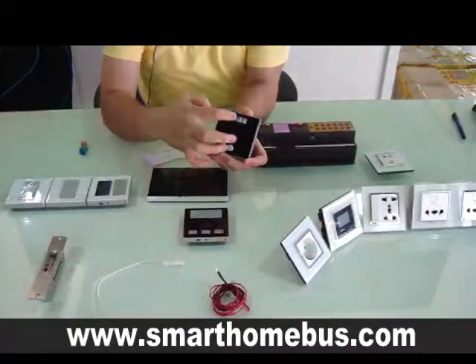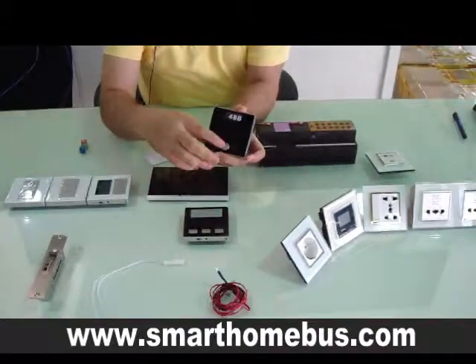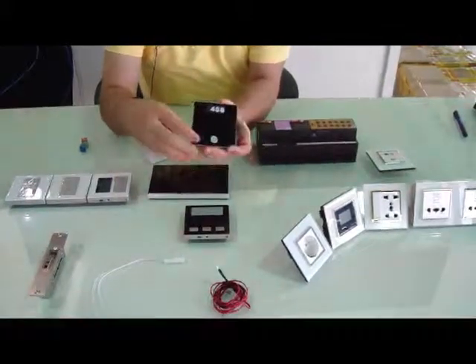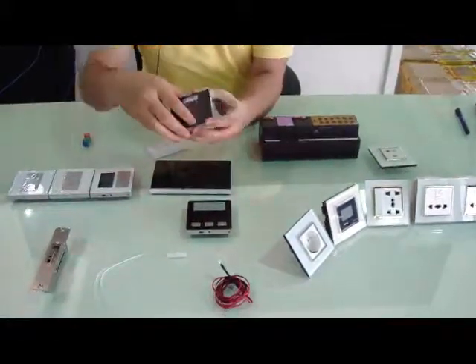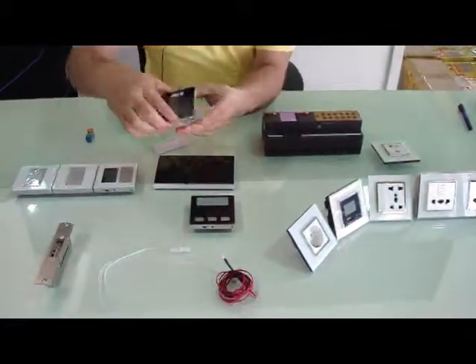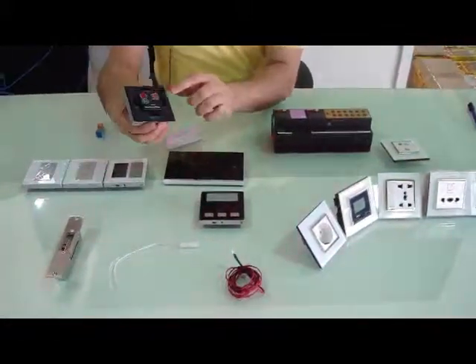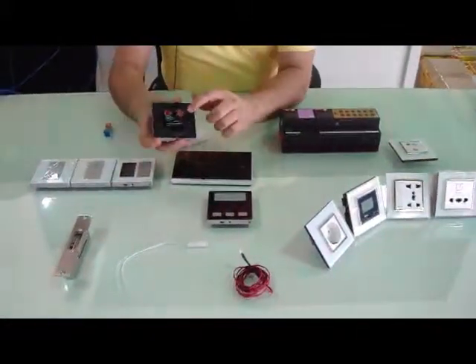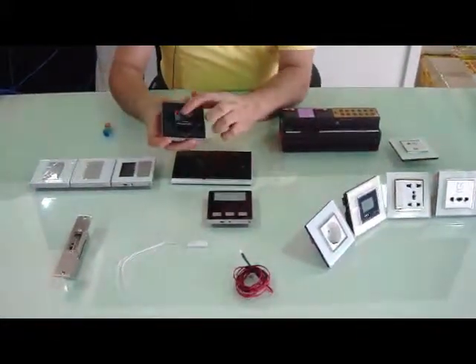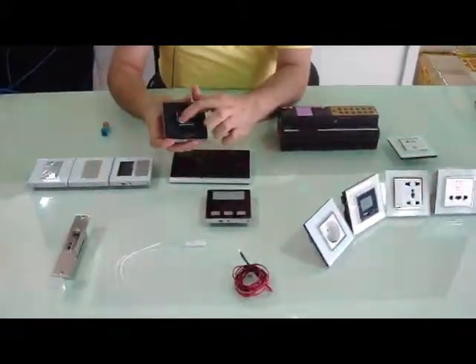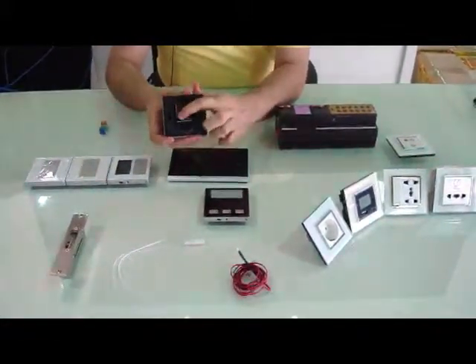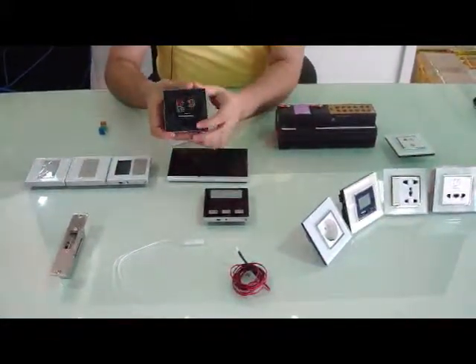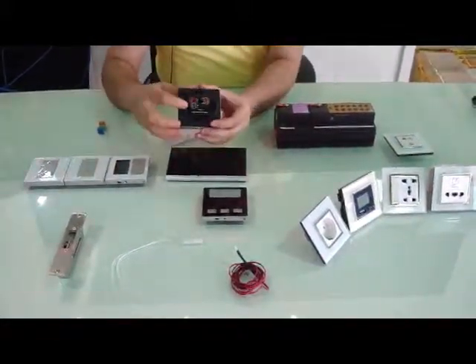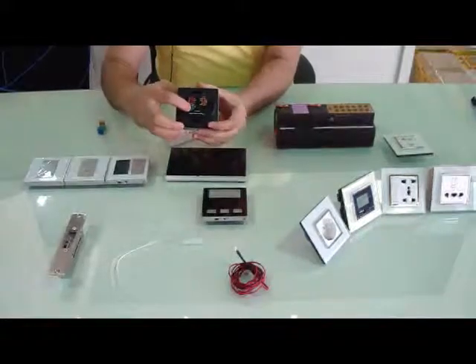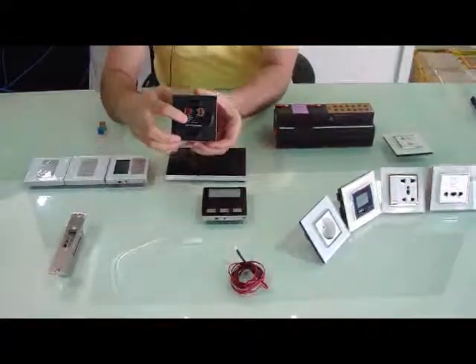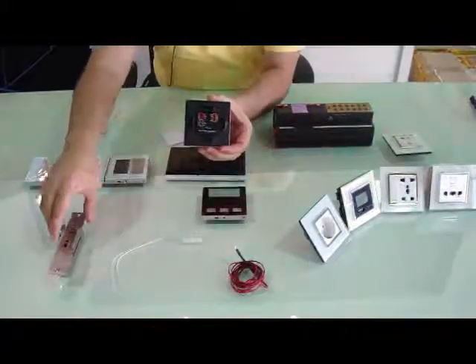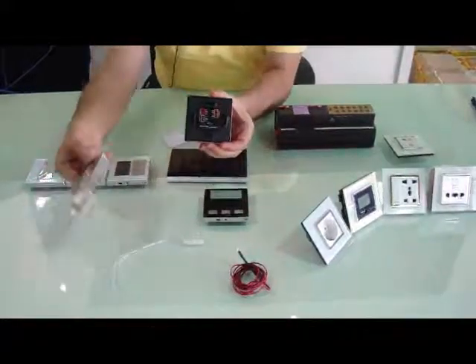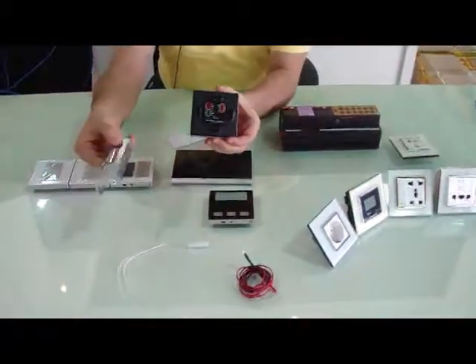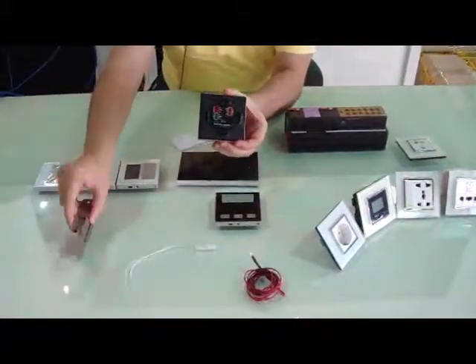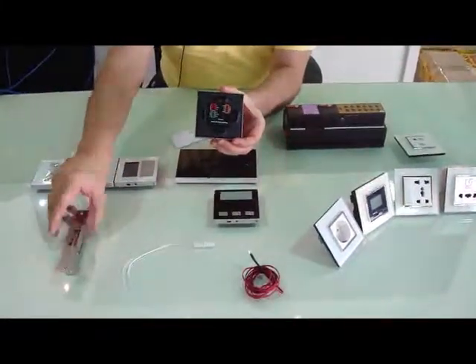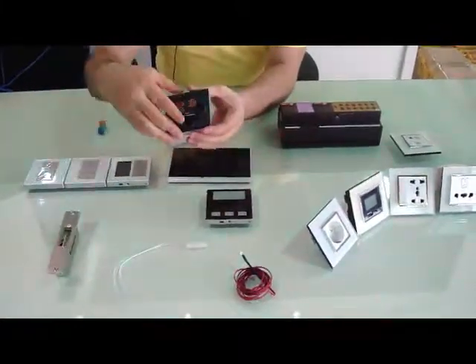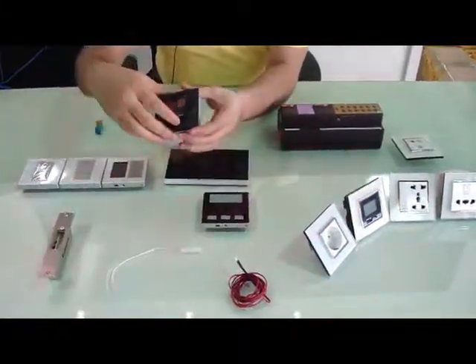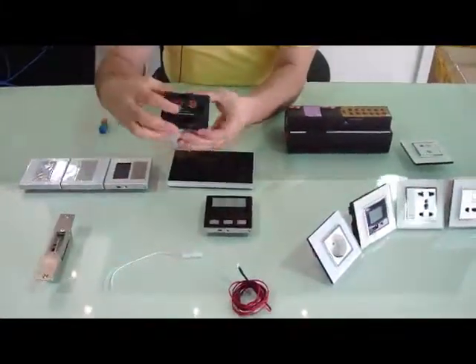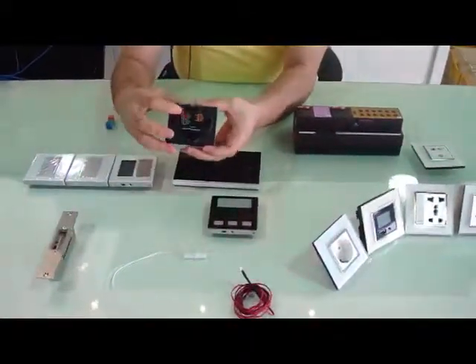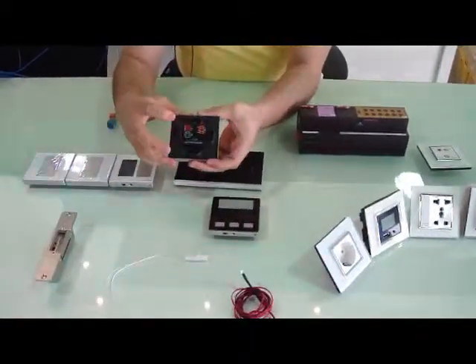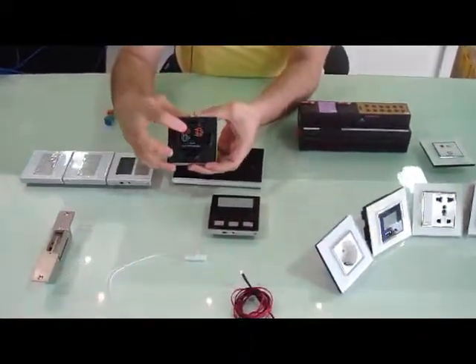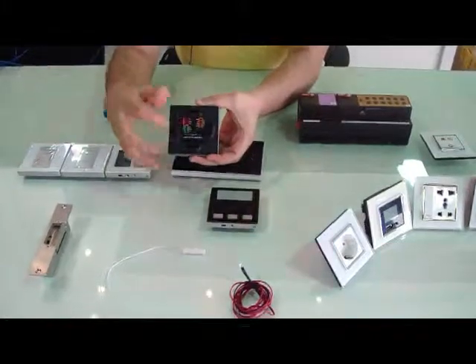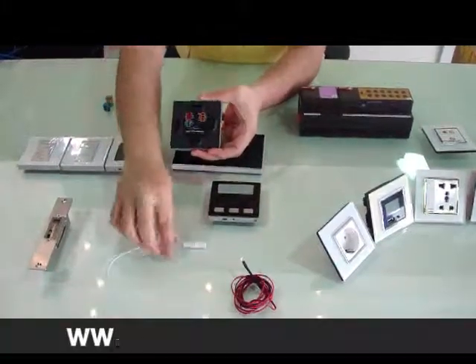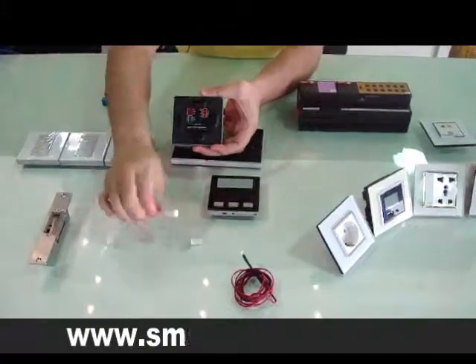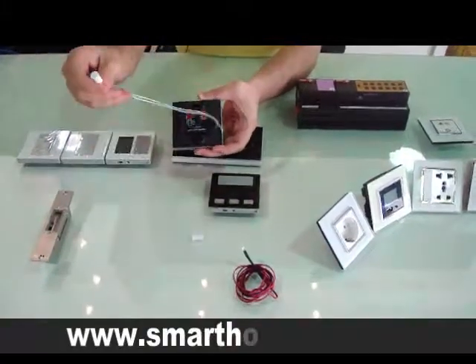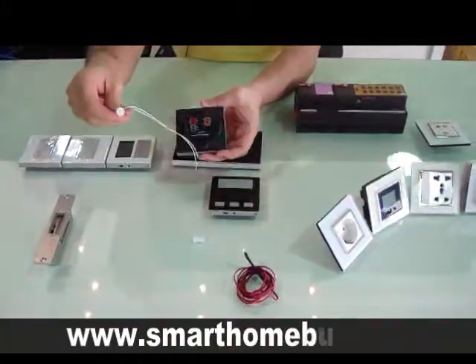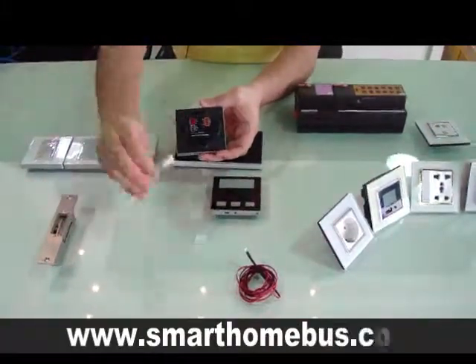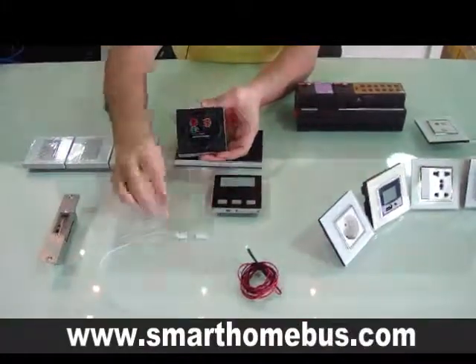It has the room number. It can be directly connected from here, from the green area, directly to the lock, to the electric lock. And also, from the red area, it can be connected directly to the magnetic contact.